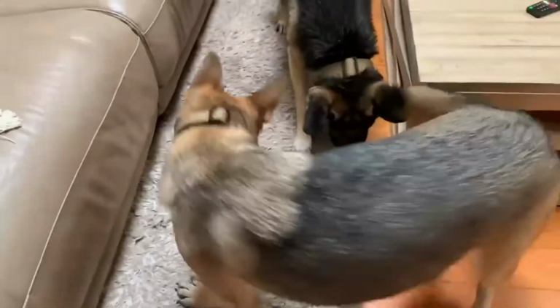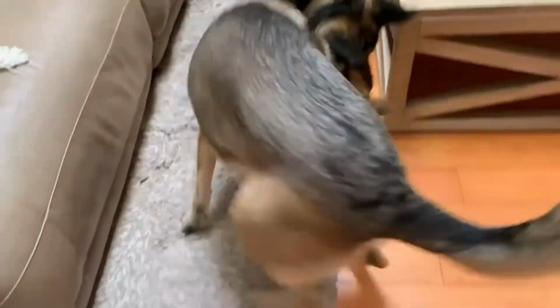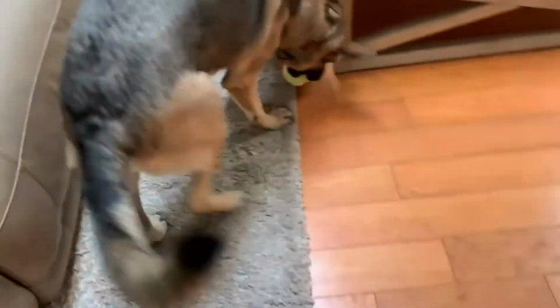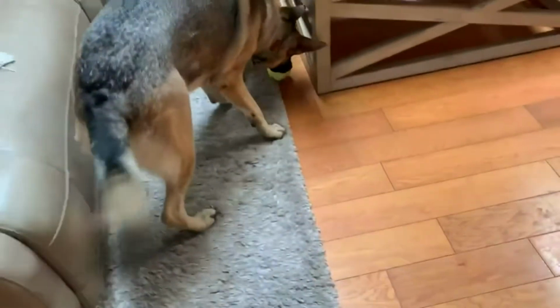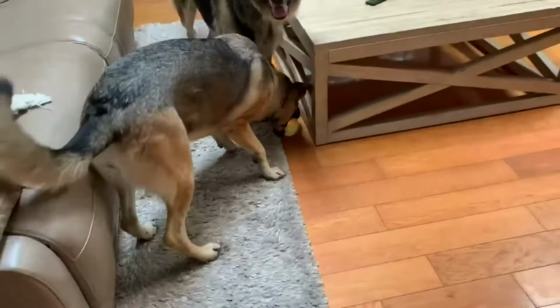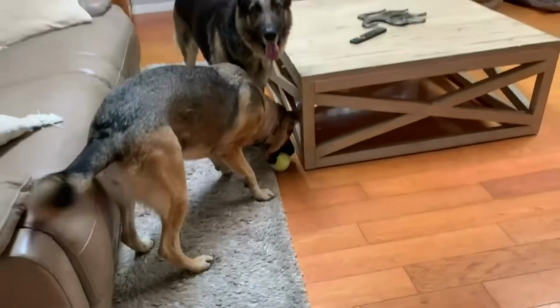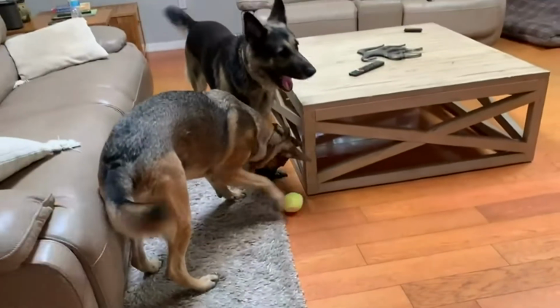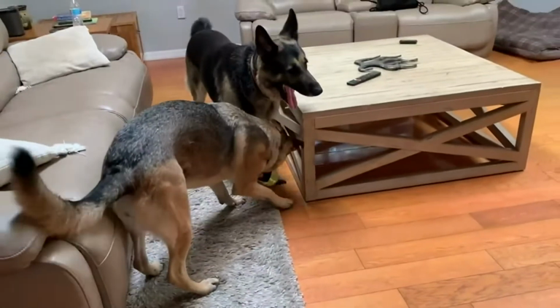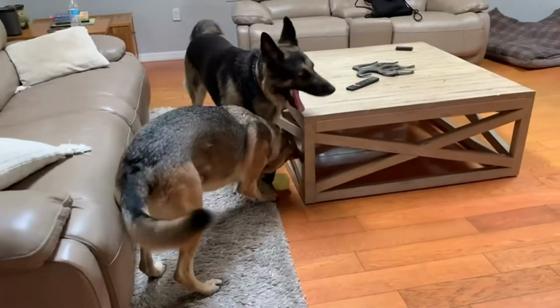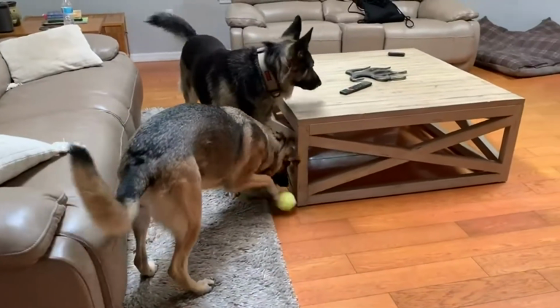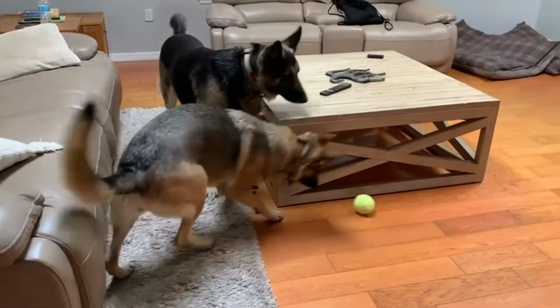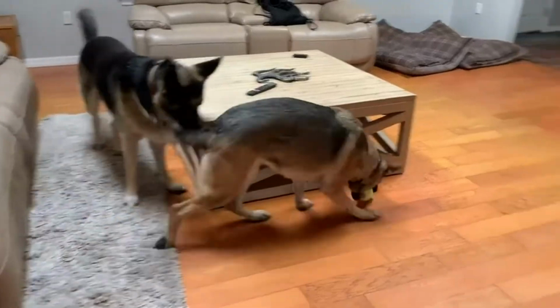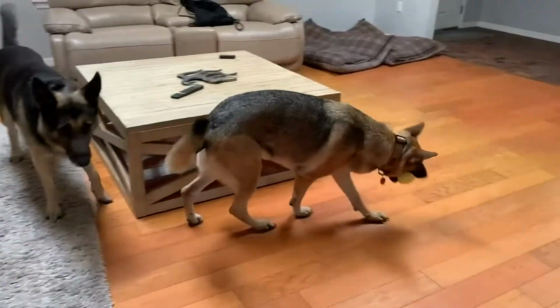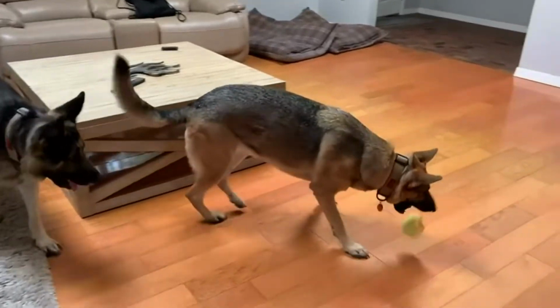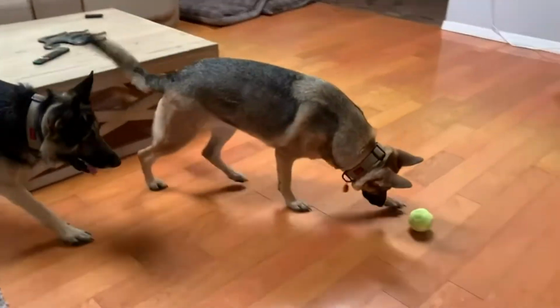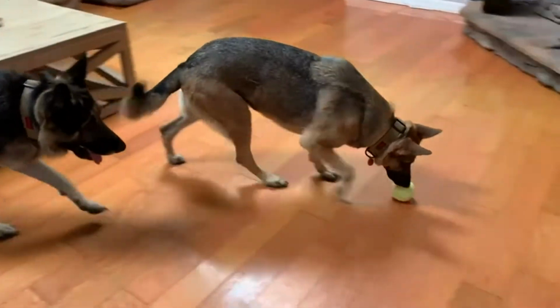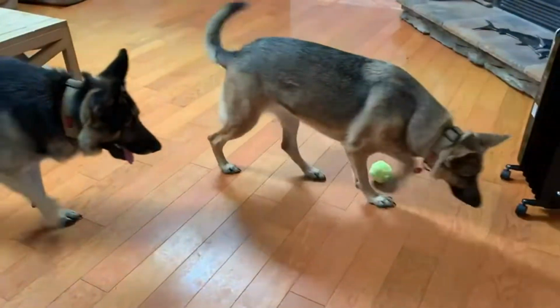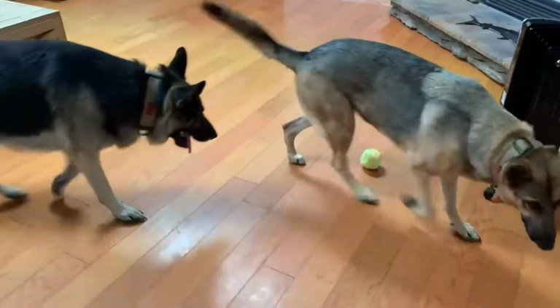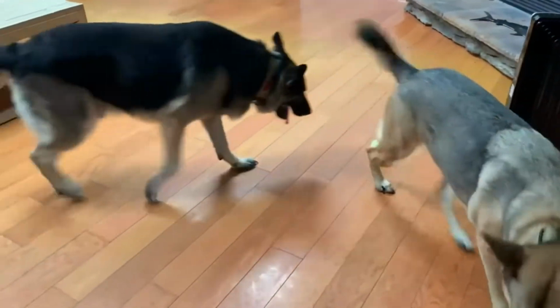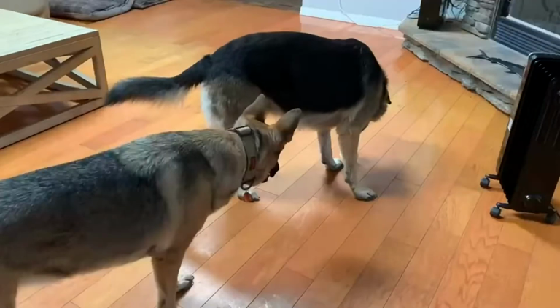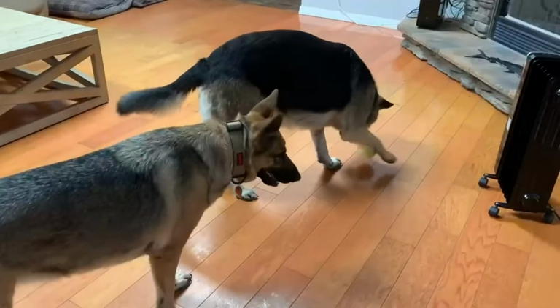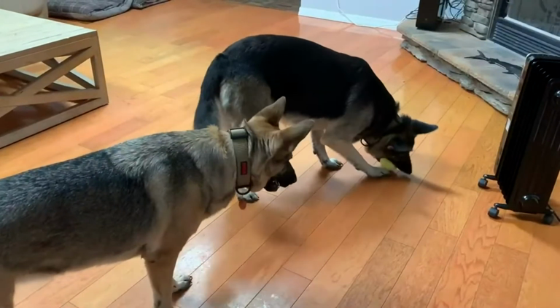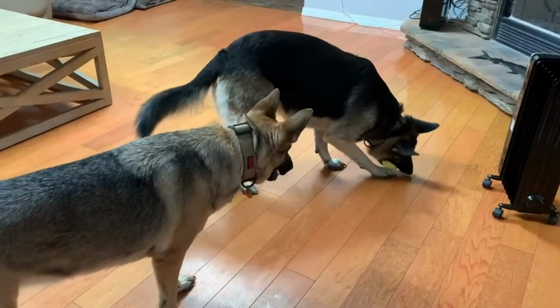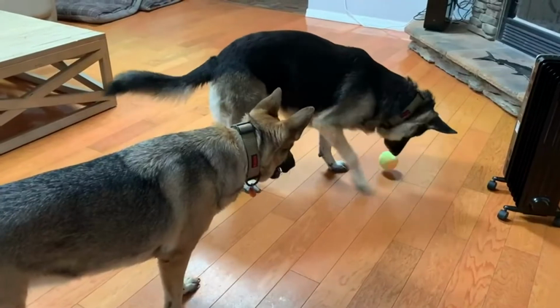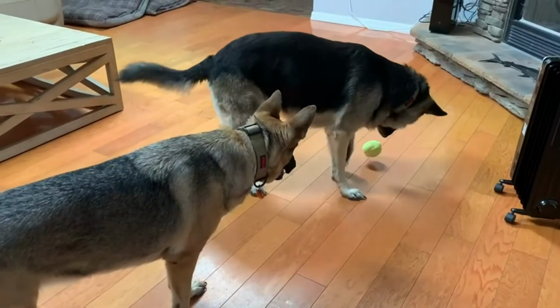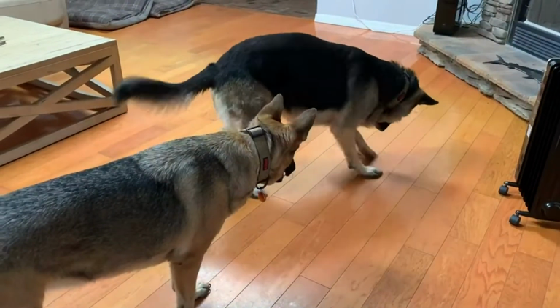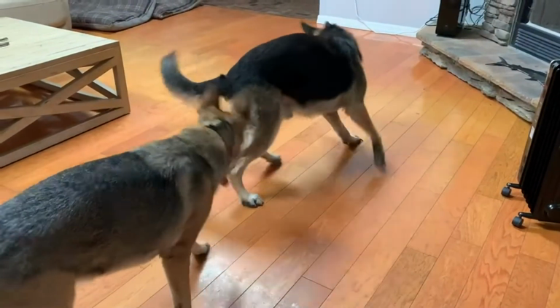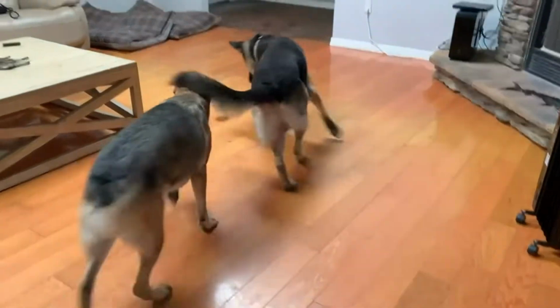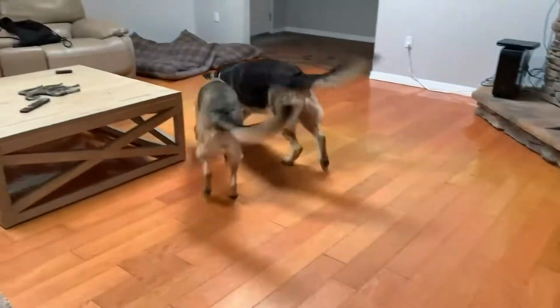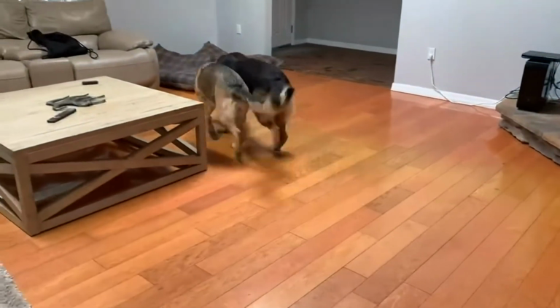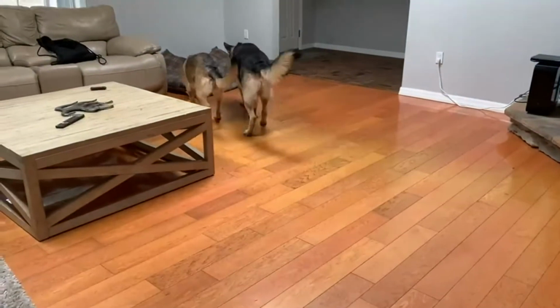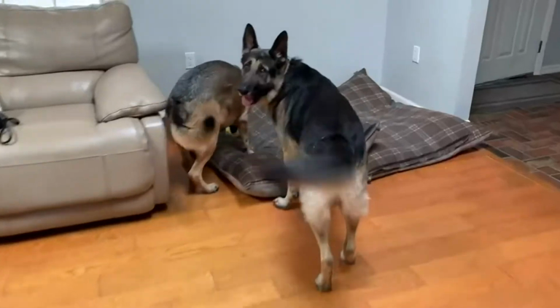I wanted to try out this auto pet toy ball to see if my German Shepherds would play with it. Here we have the sleeve cover over it — it's sort of like a soft tennis ball. I kind of feel the actual ball itself is a hard plastic.